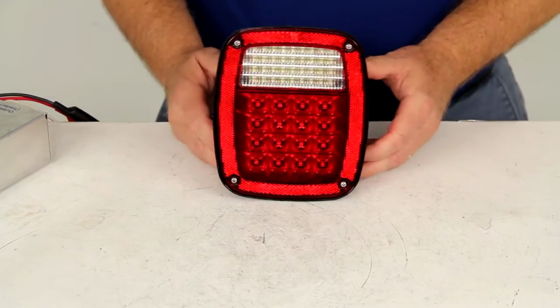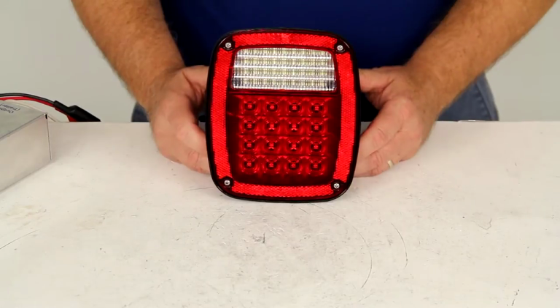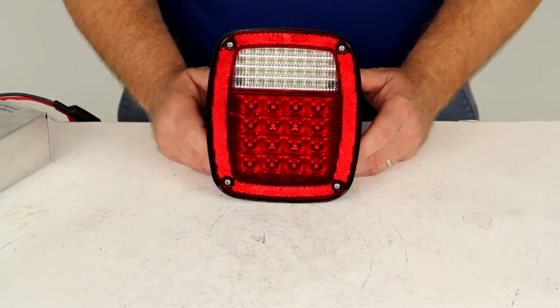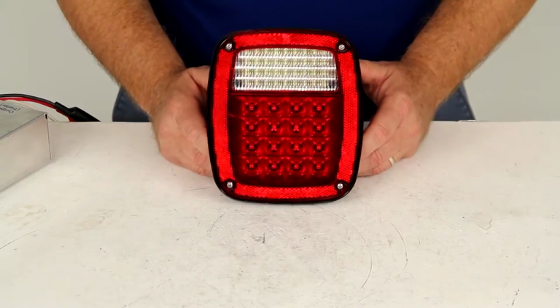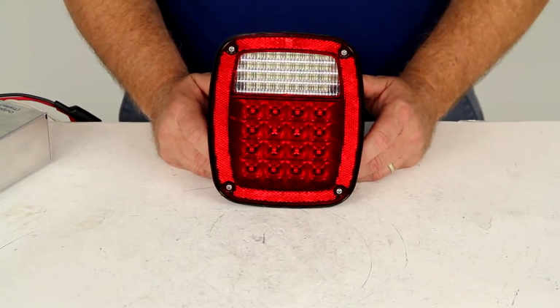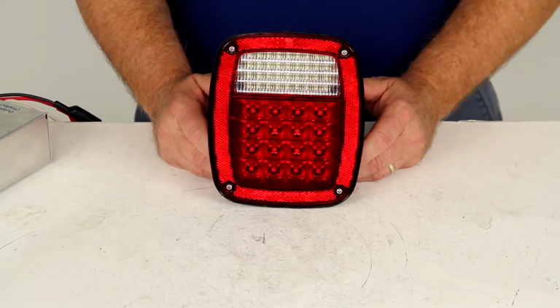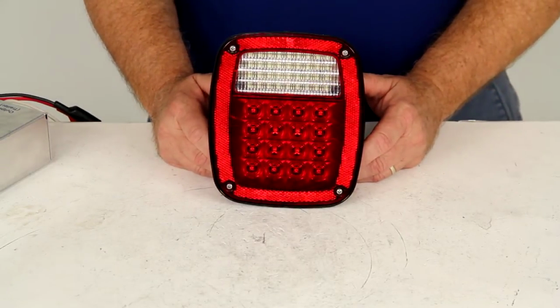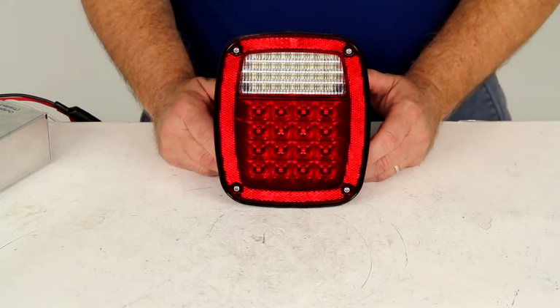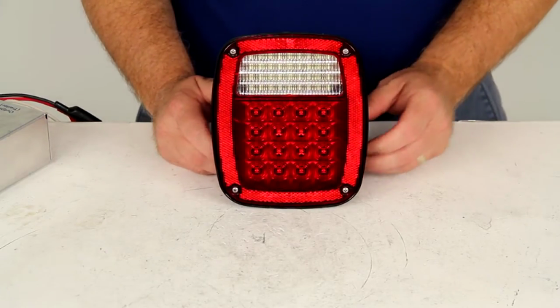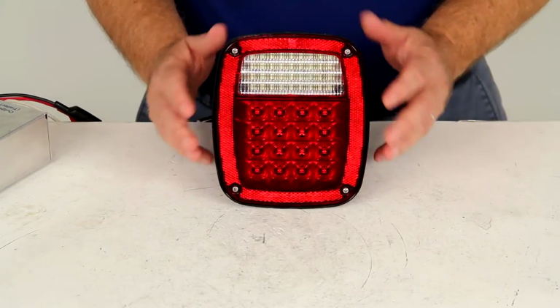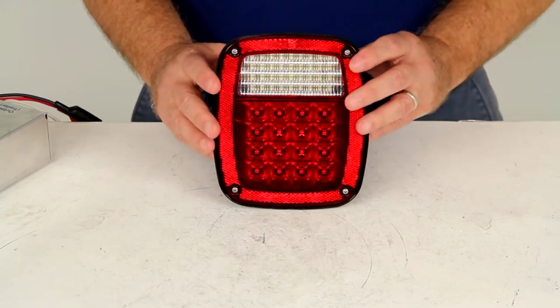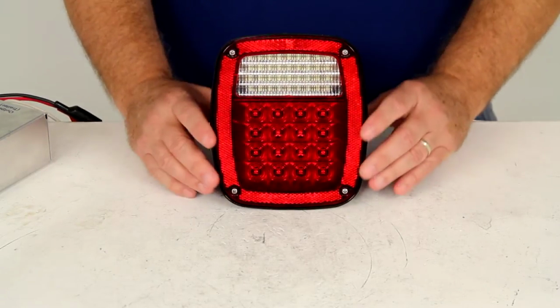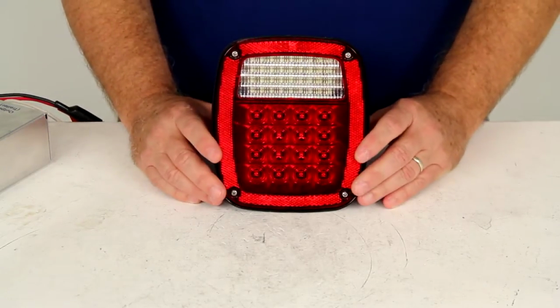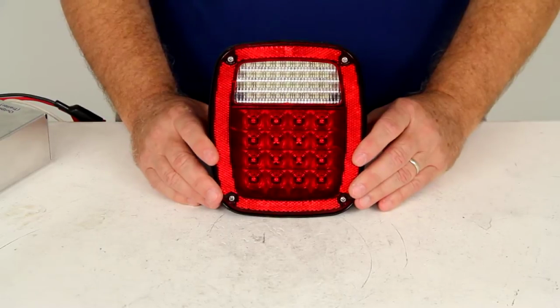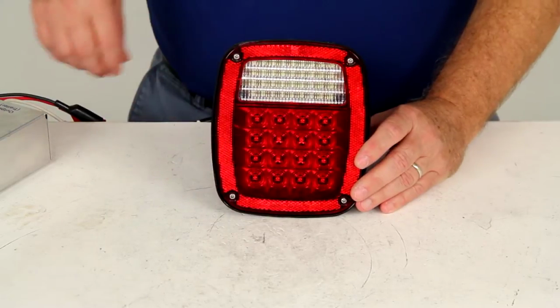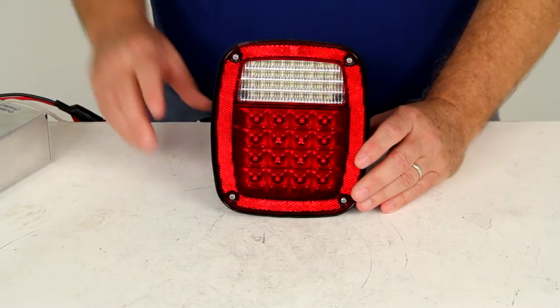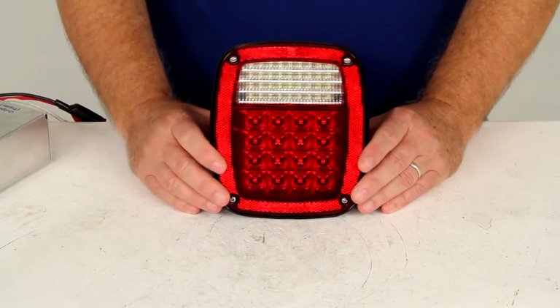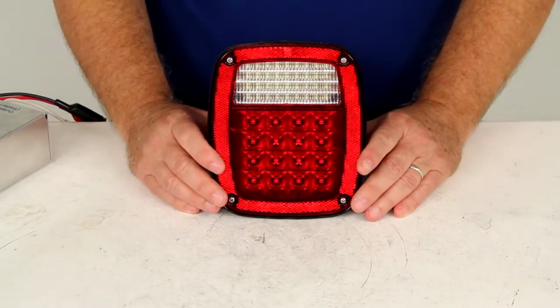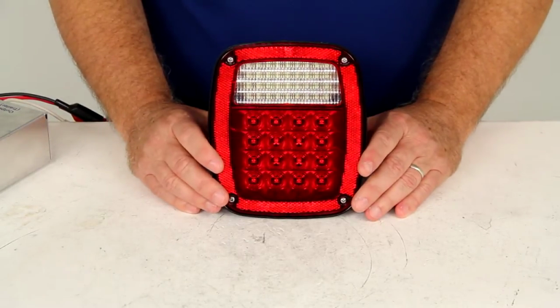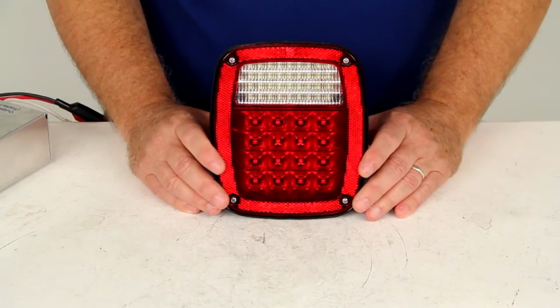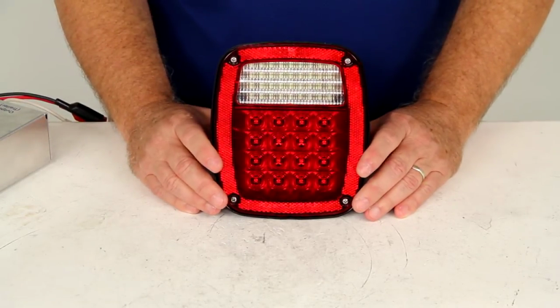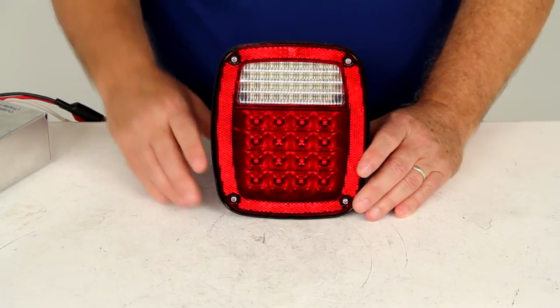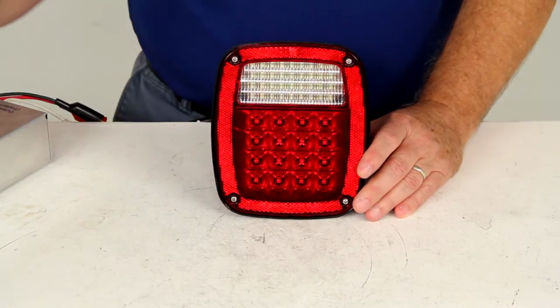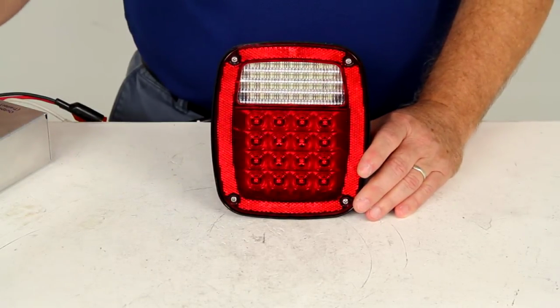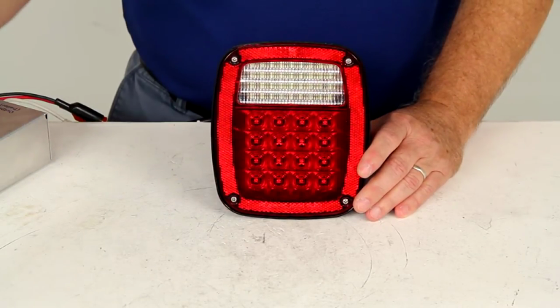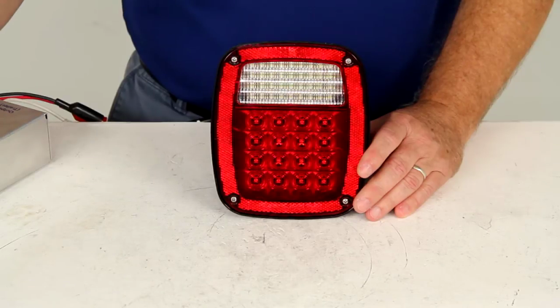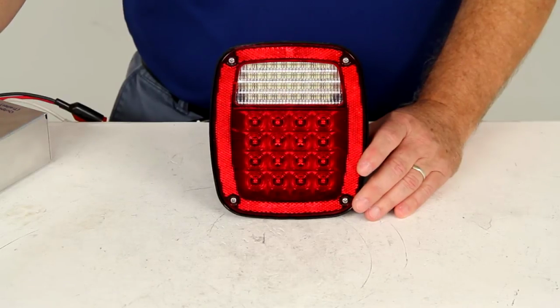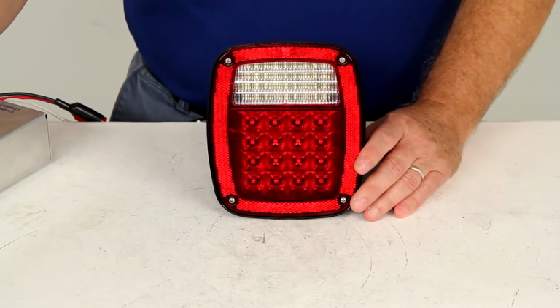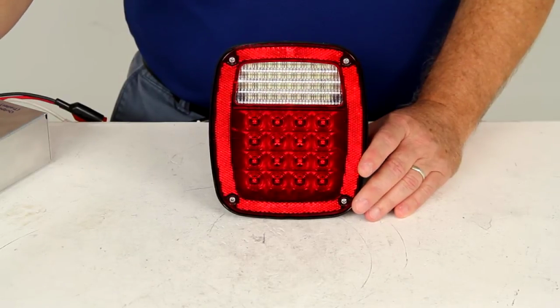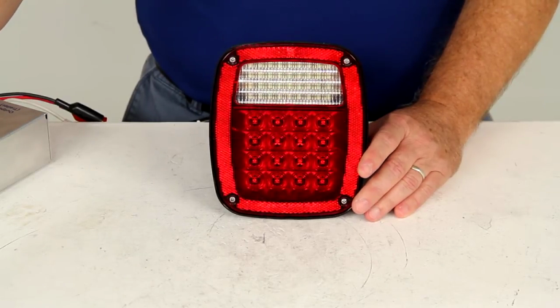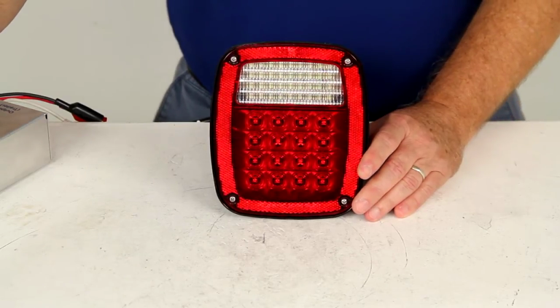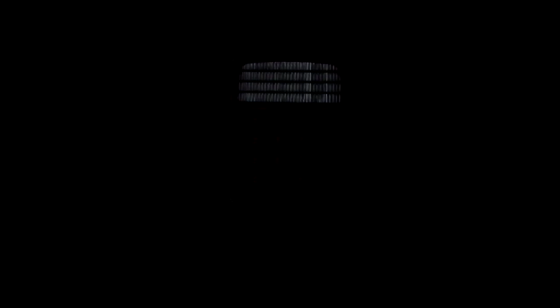This part does come with a lifetime warranty on the LEDs. I've got it hooked up to some power, so I want to give you an idea of how the lights will shine and the brightness. We're going to go ahead and turn off the overhead lights.